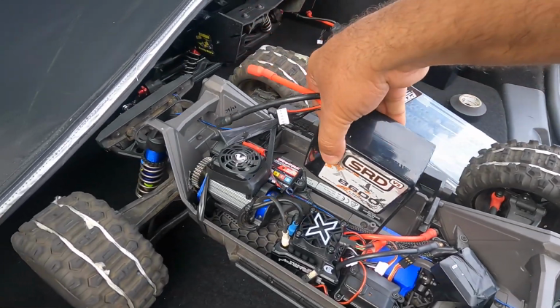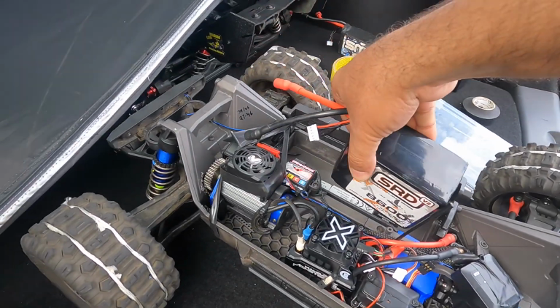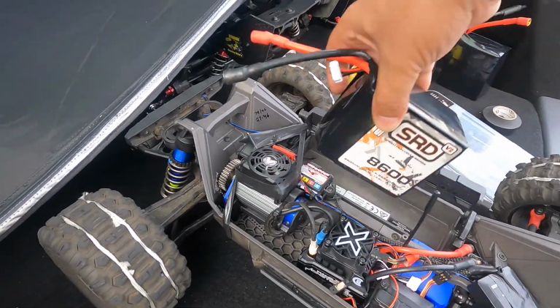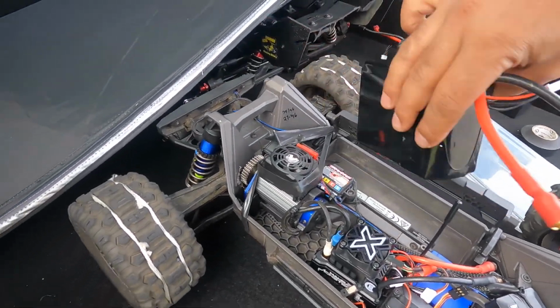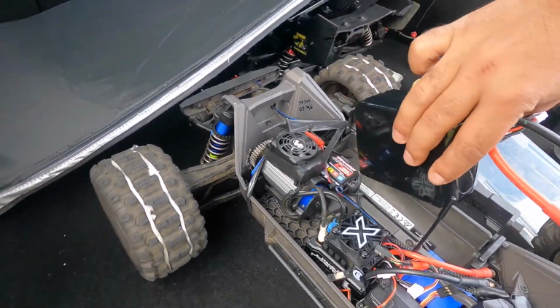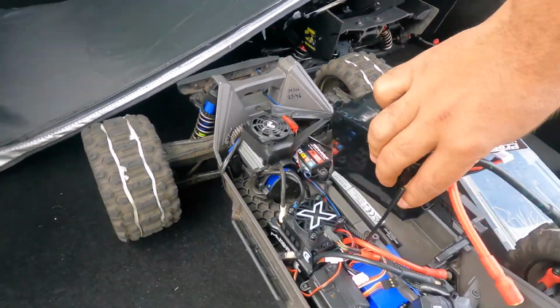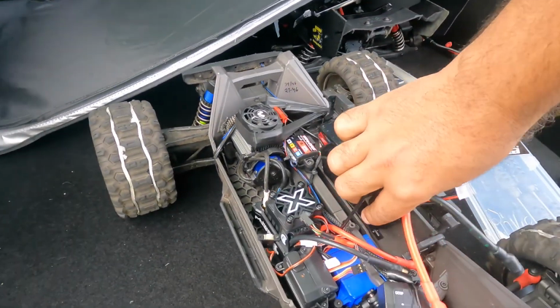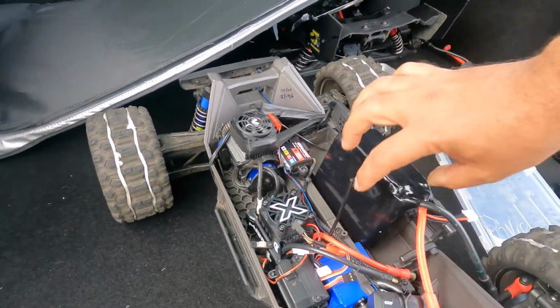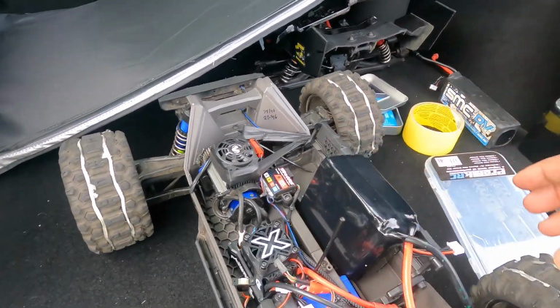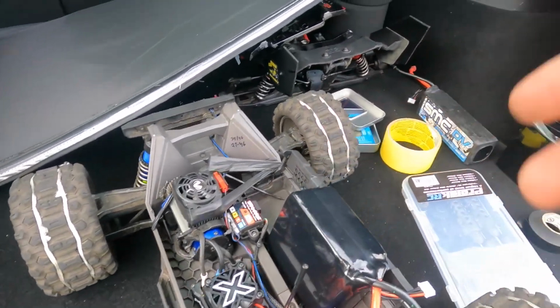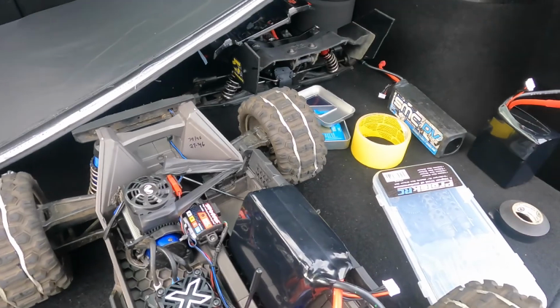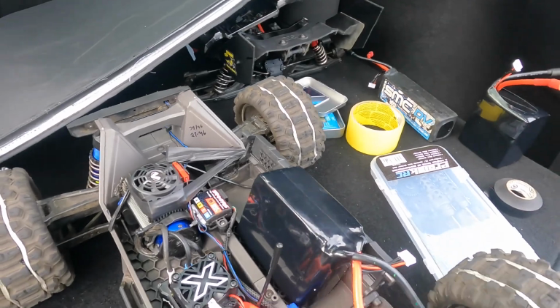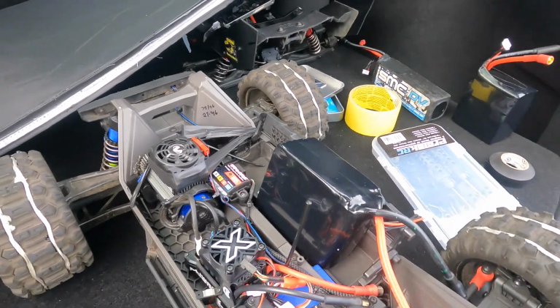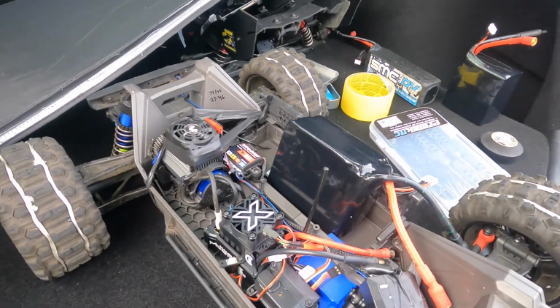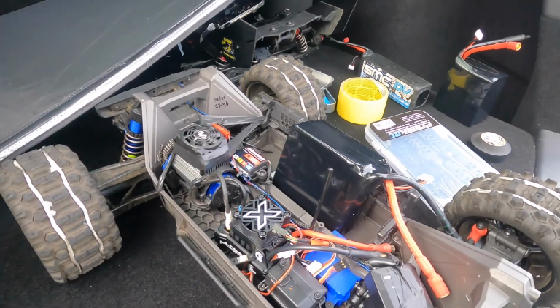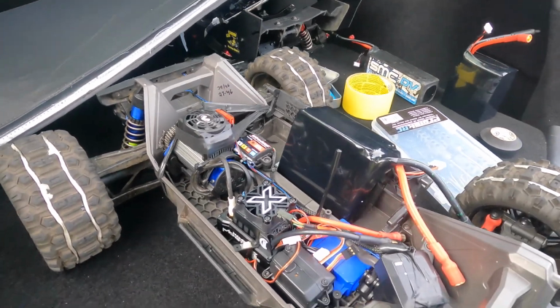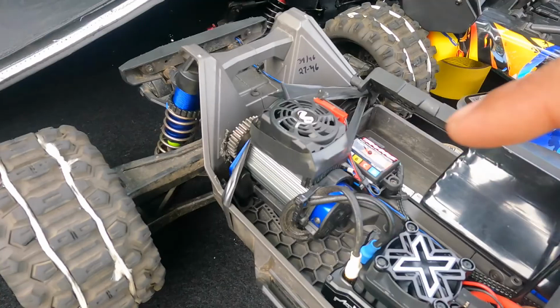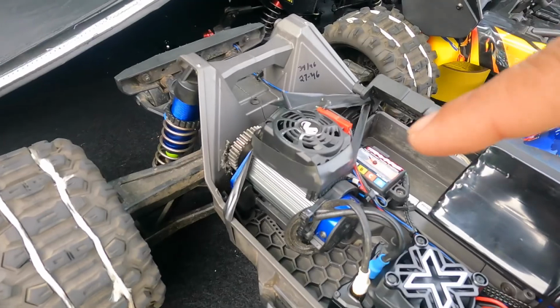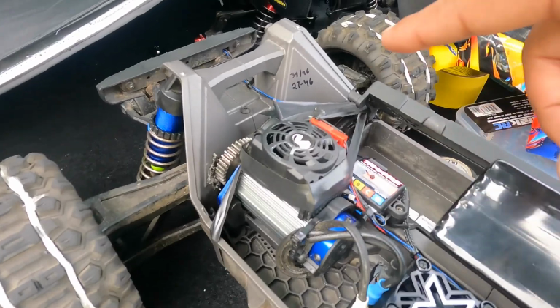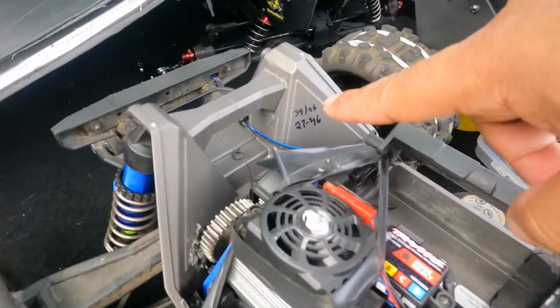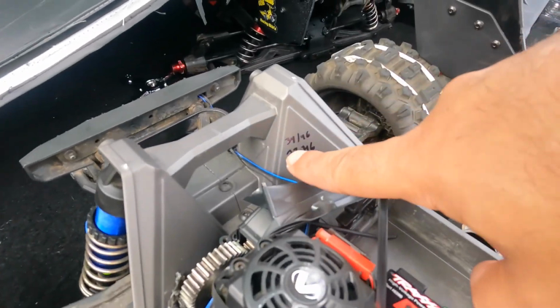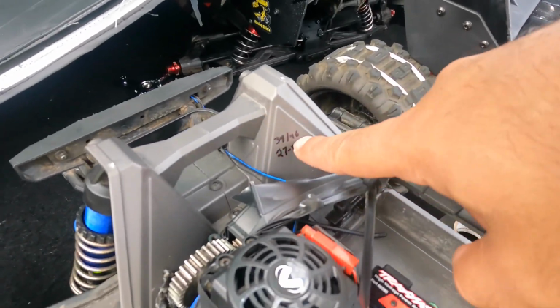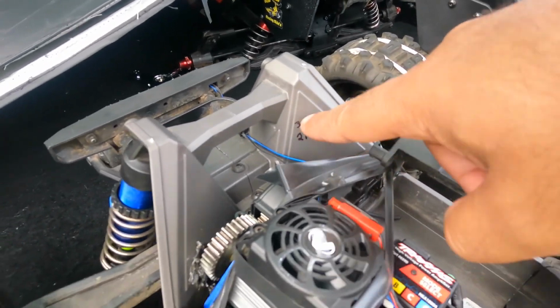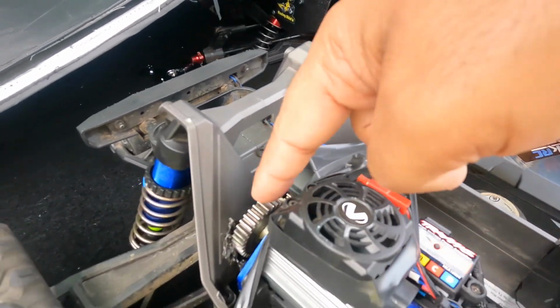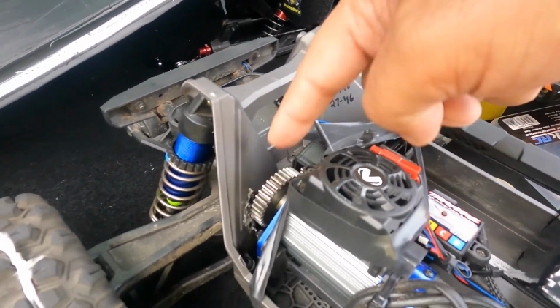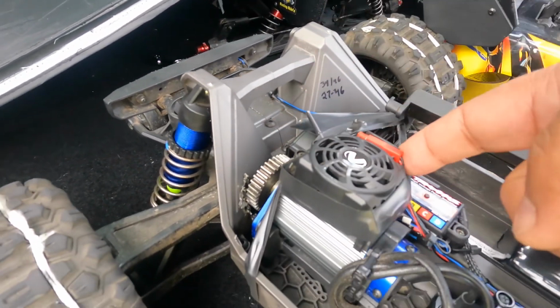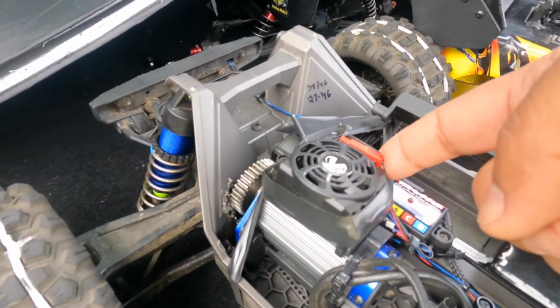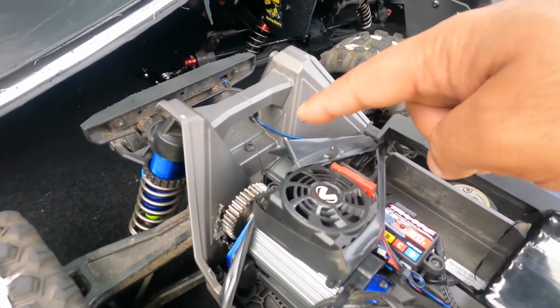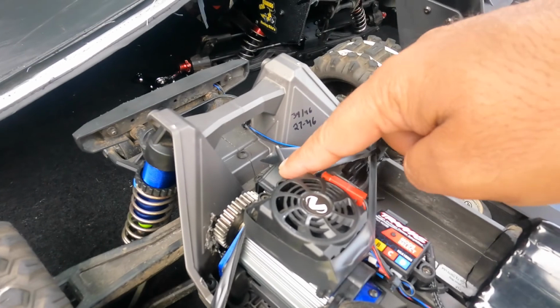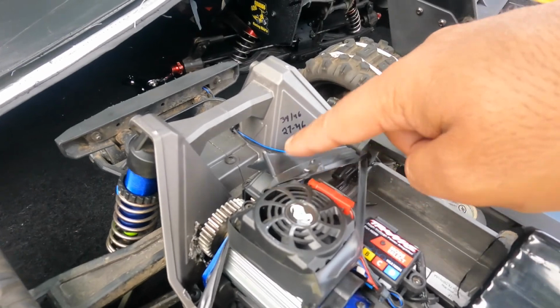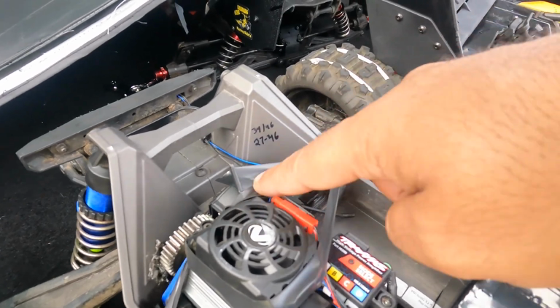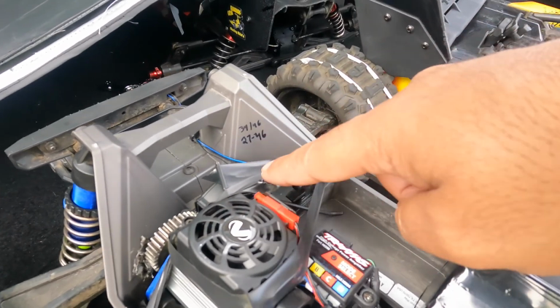I'm gonna tape this baby up — it's so big to fit in here, but I'll figure that part out. Same gearing: 34/46, the motor to jump in, we strap tied it.